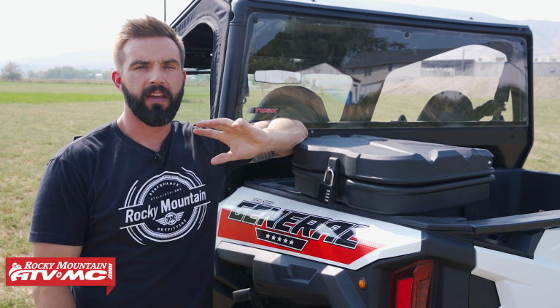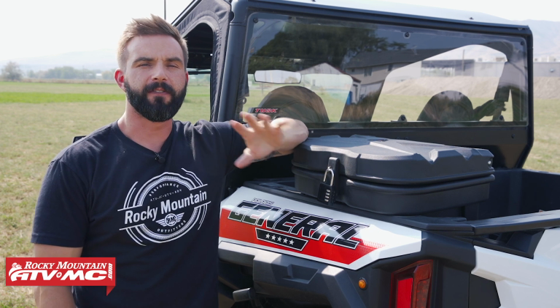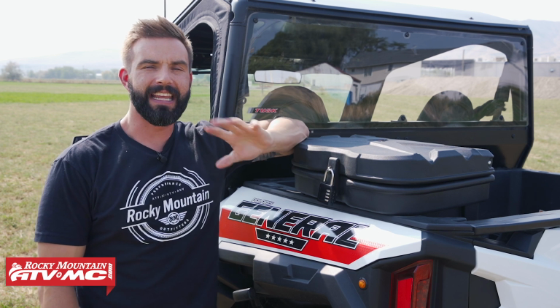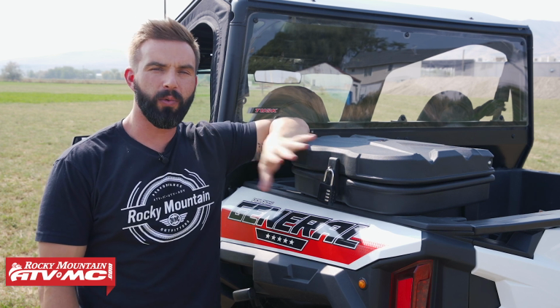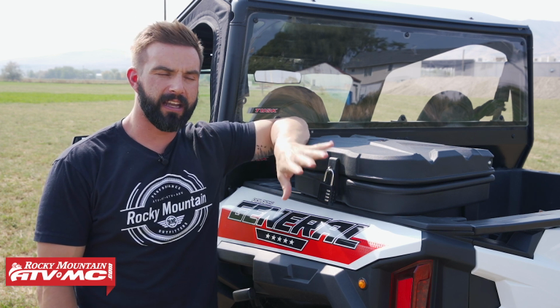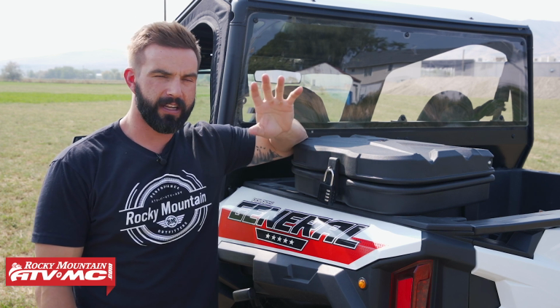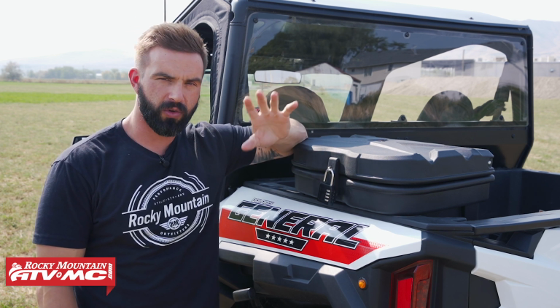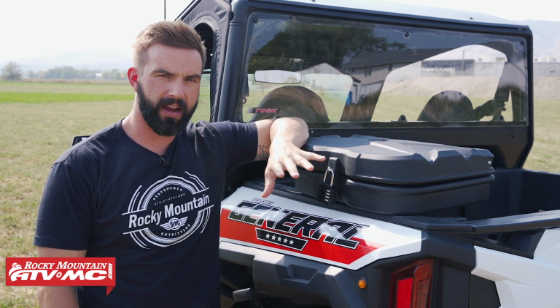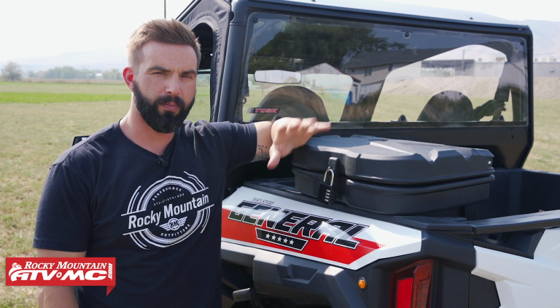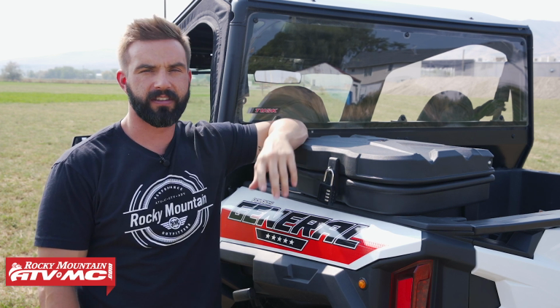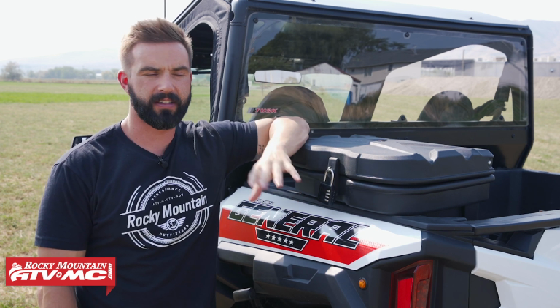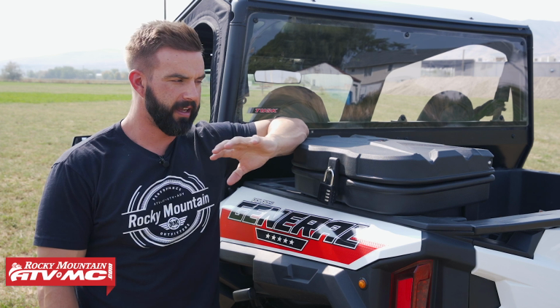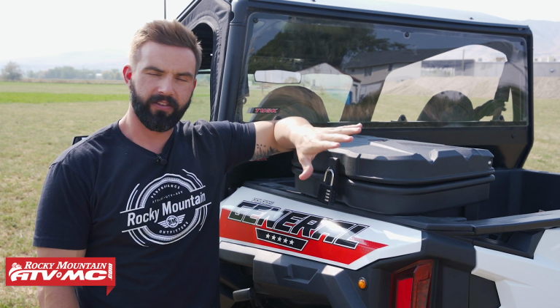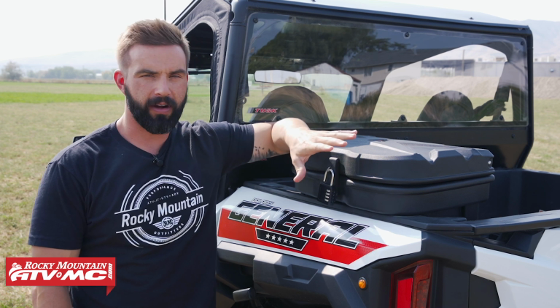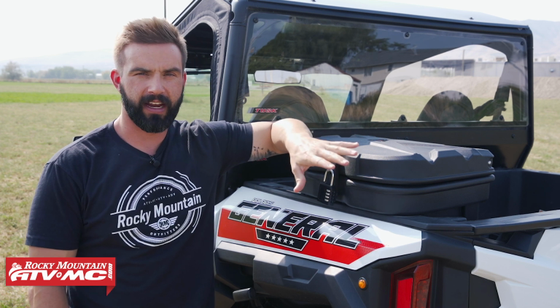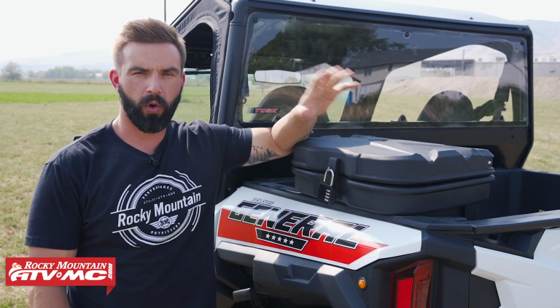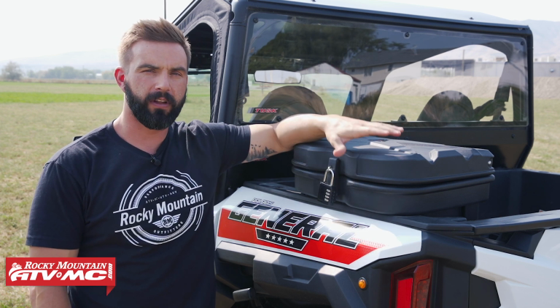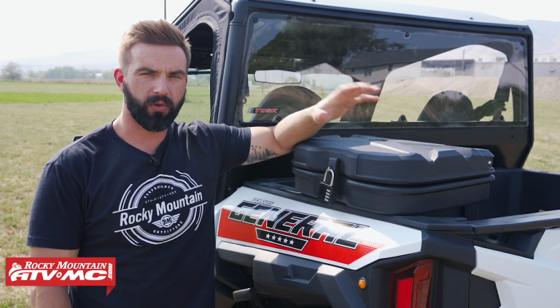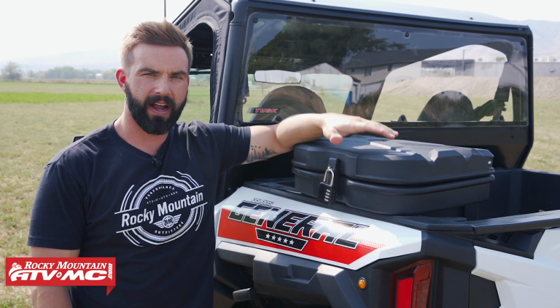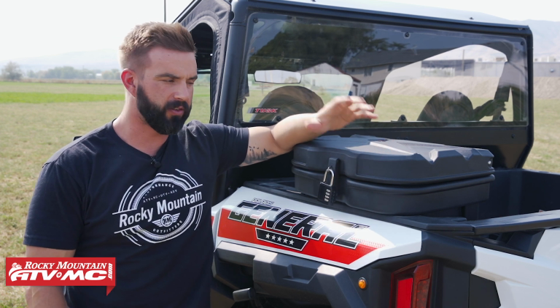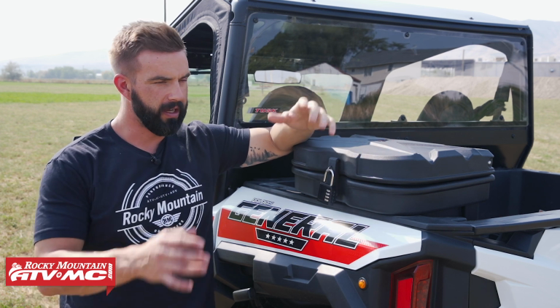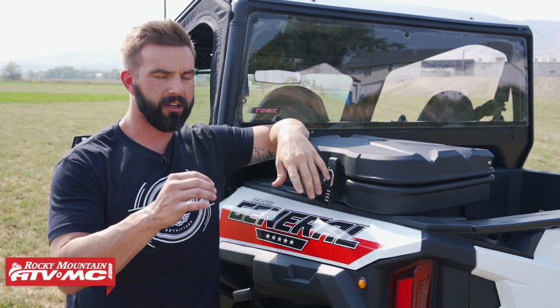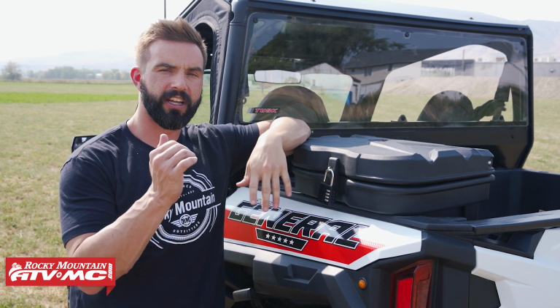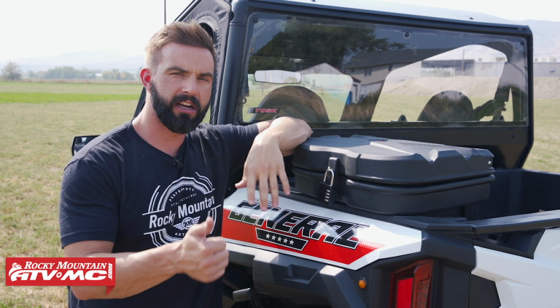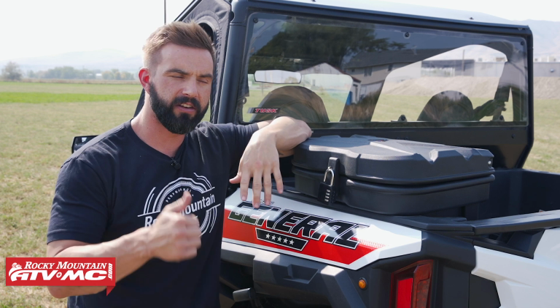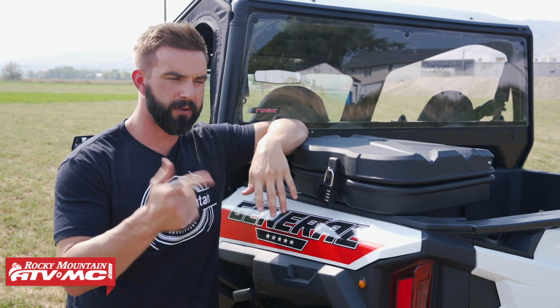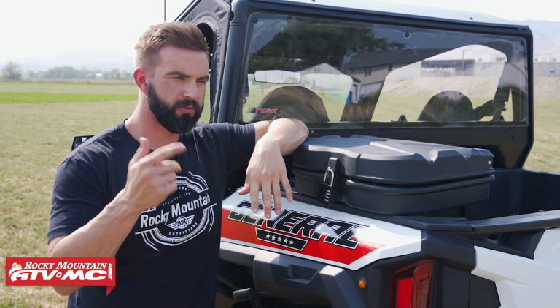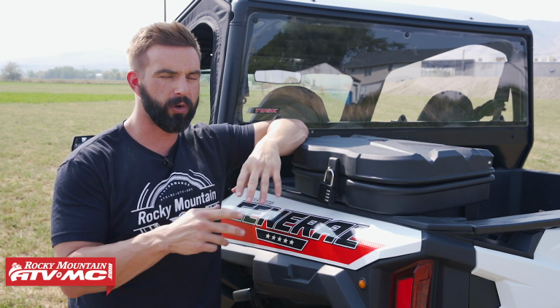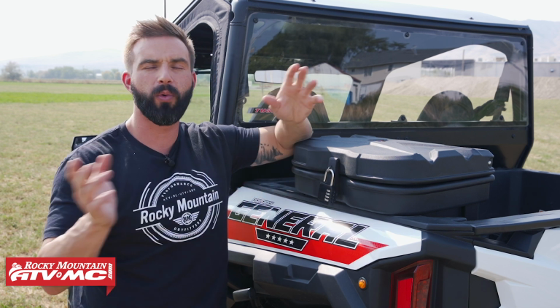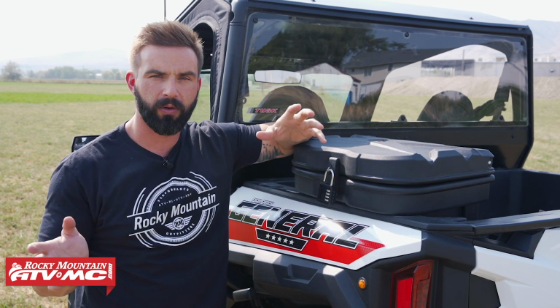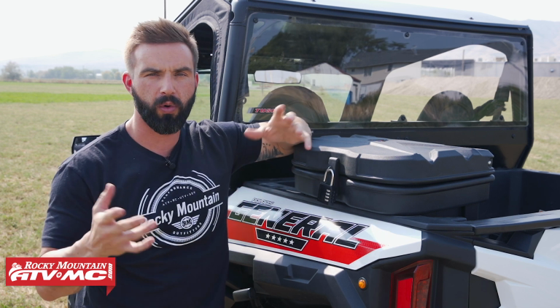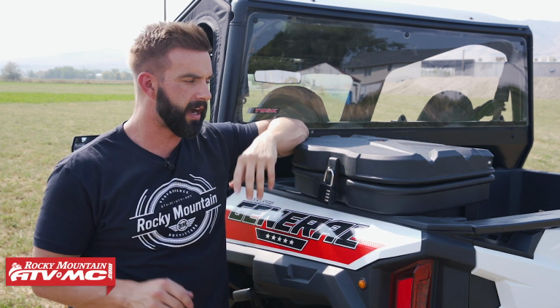If you're looking for an easy way to get some additional storage capacity in the bed of your side-by-side, this is a great route to take. It's 24 liters of storage capacity, so you can fit some additional gear, some food, some drinks, whatever it is you want to take with you when you go on your rides.